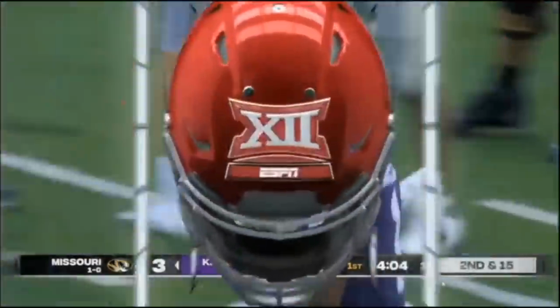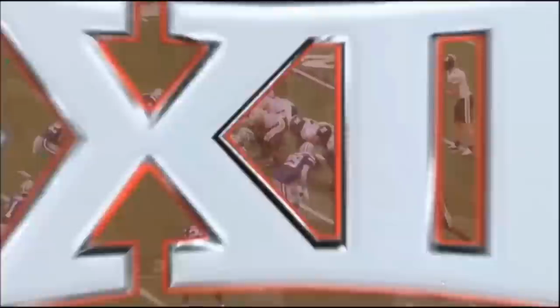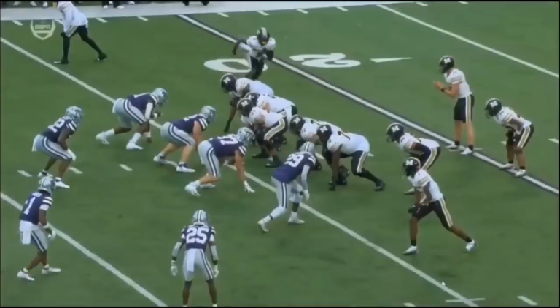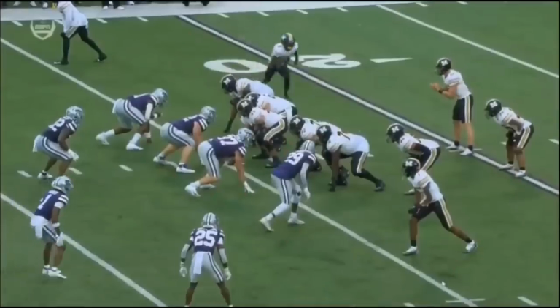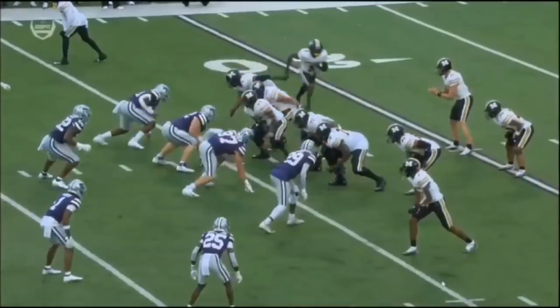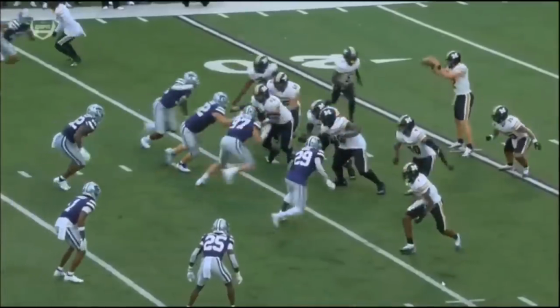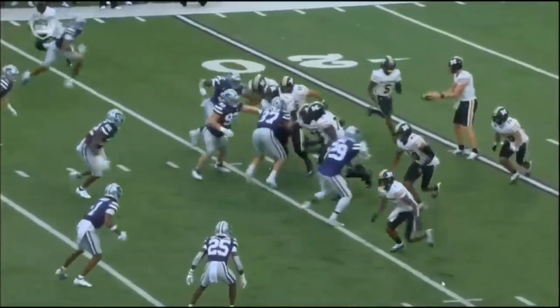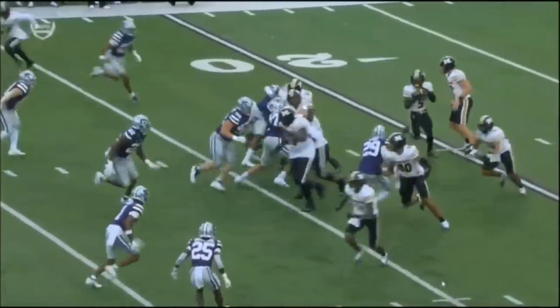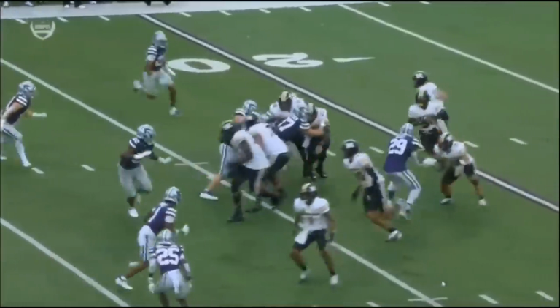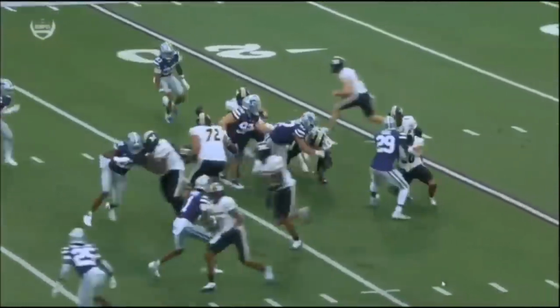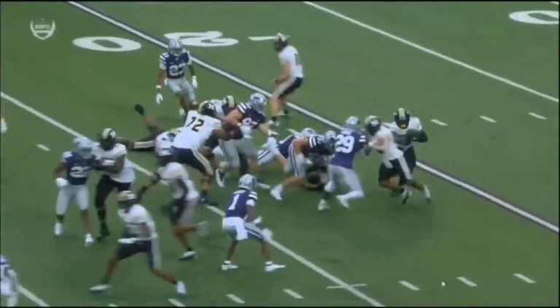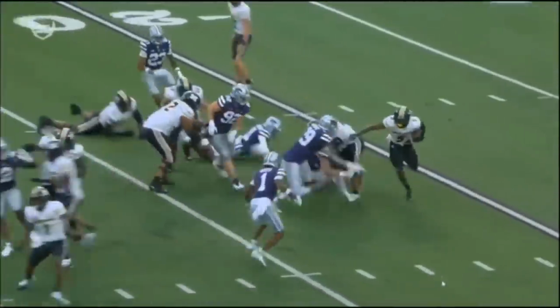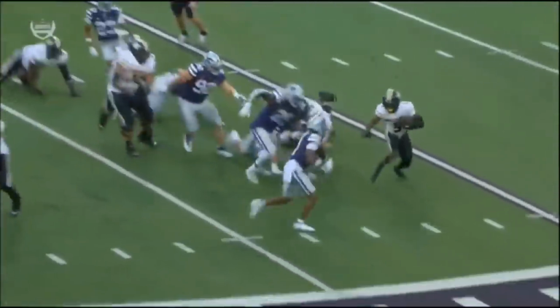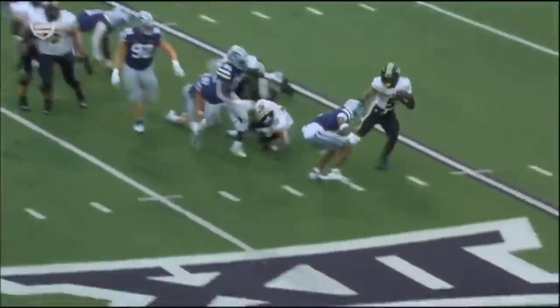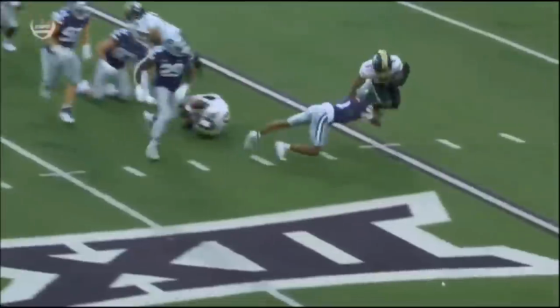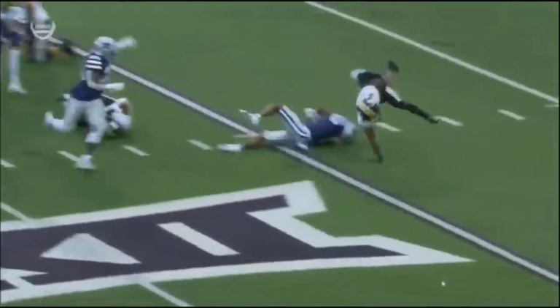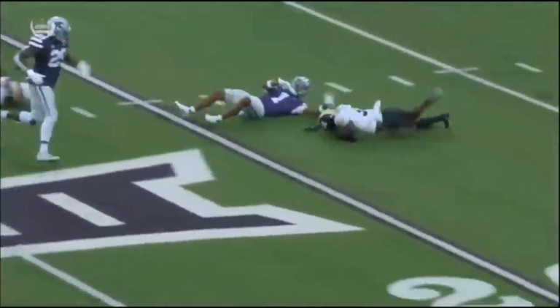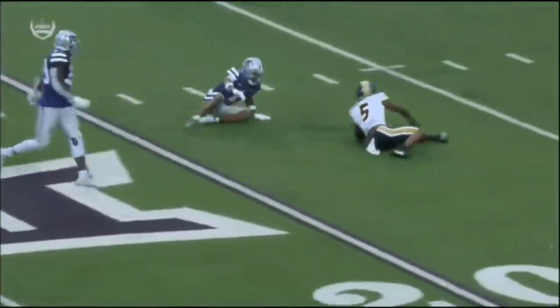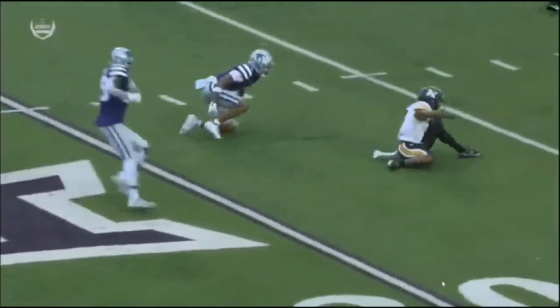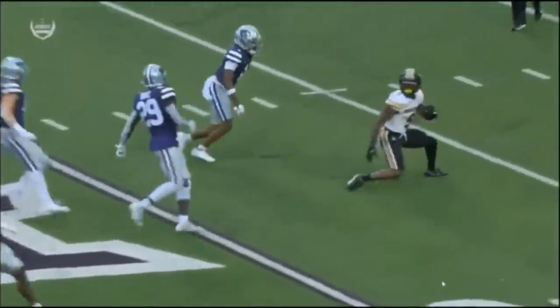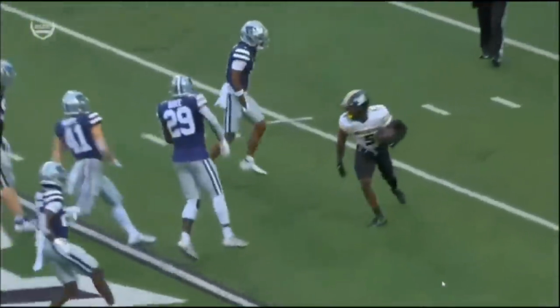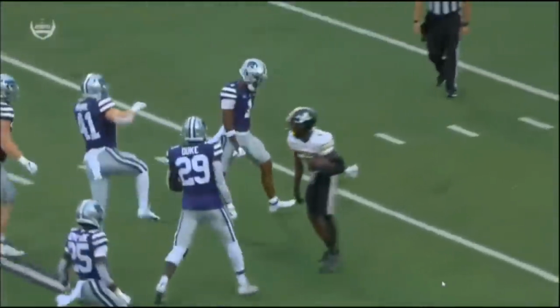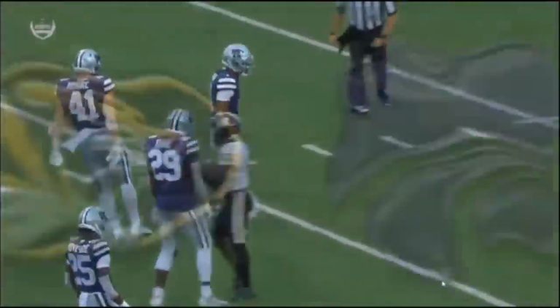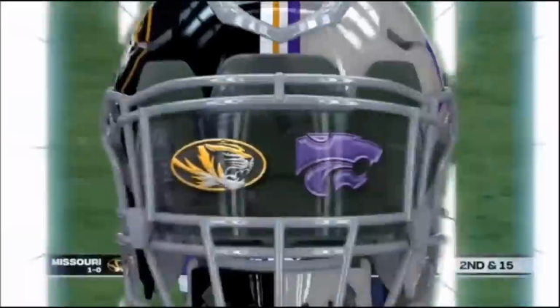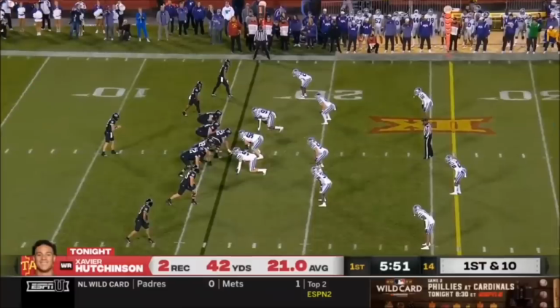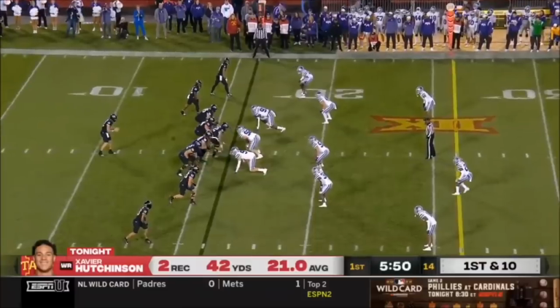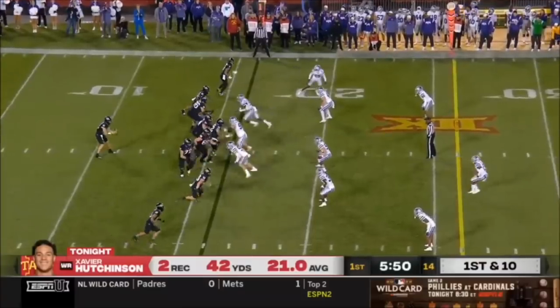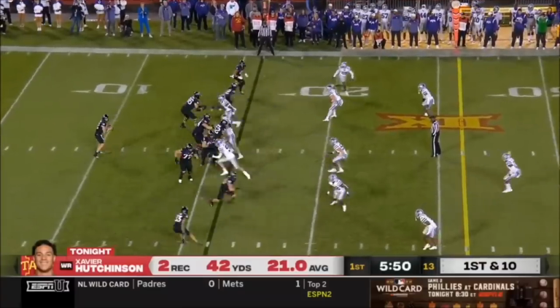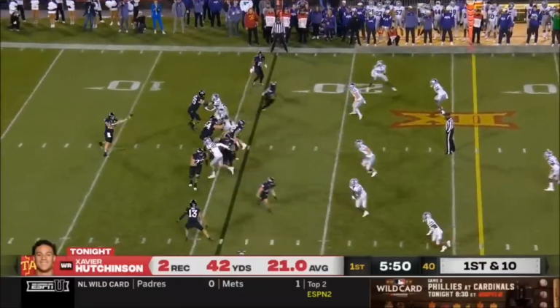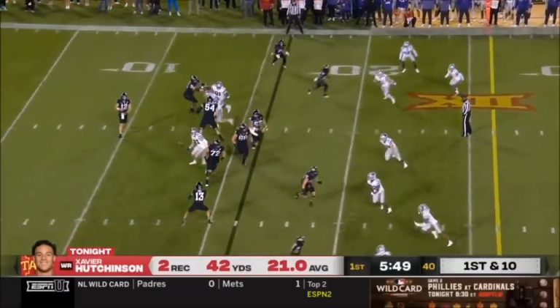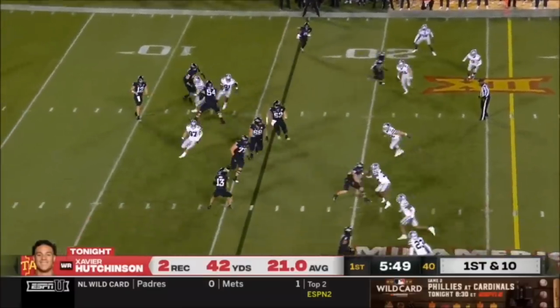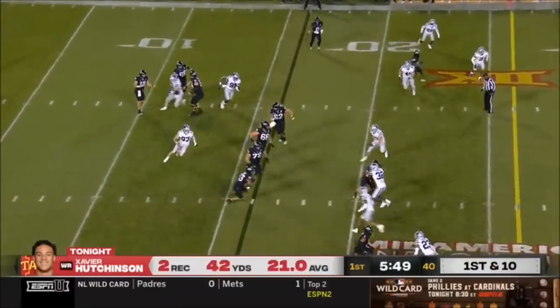Earlier, Josh Hayes got juked a little bit, and the ball went to the outside. Watch number one — he's right here and he gets to the outside. Last week for 287 and a touchdown.